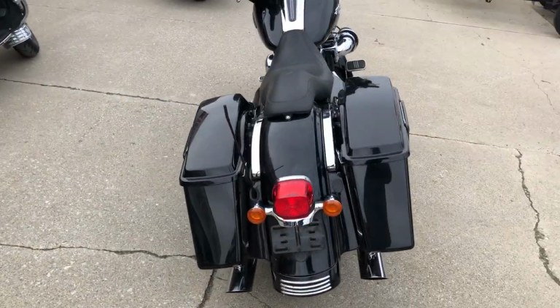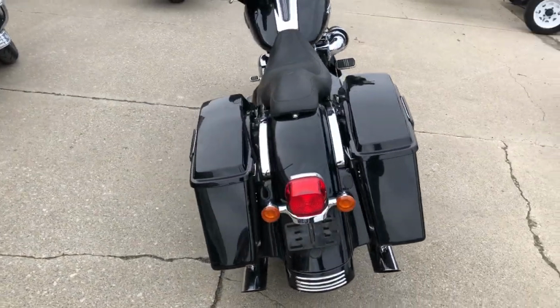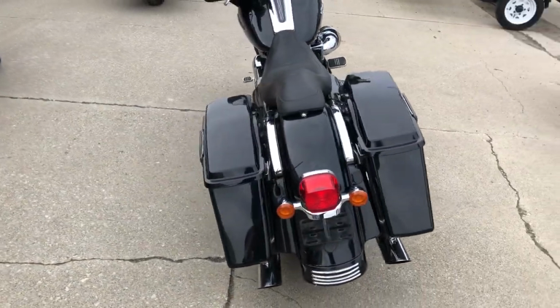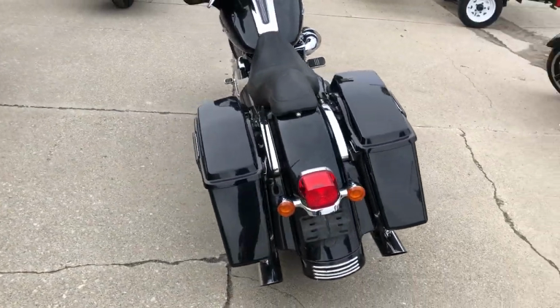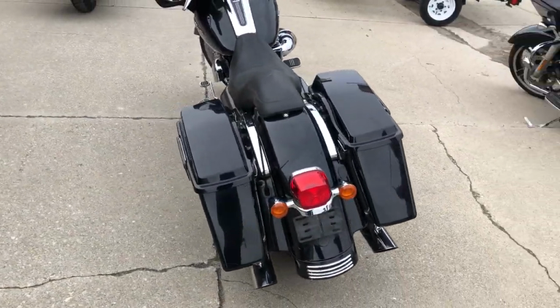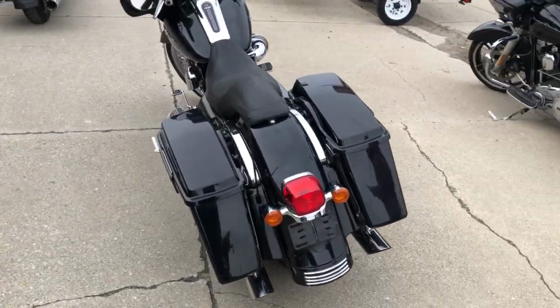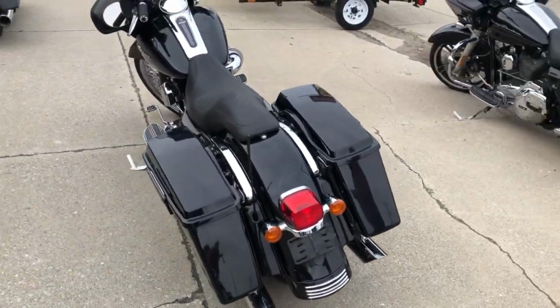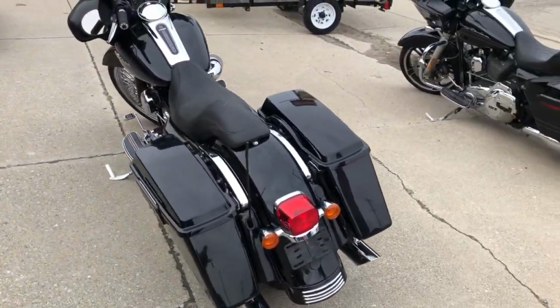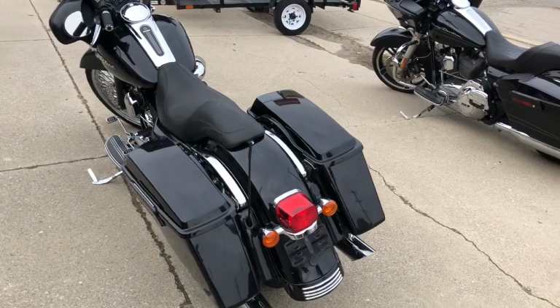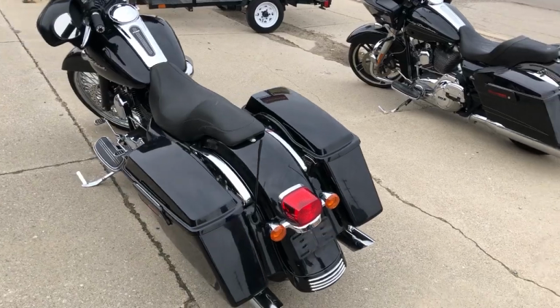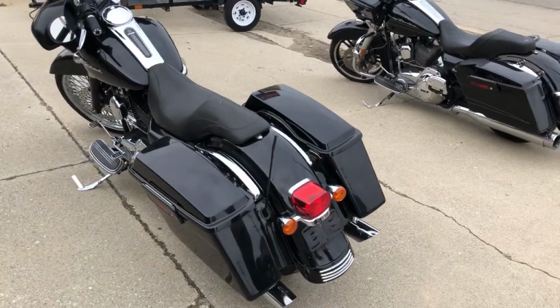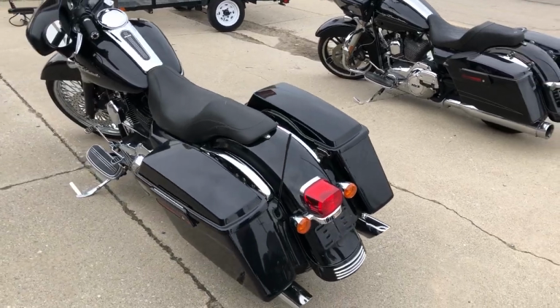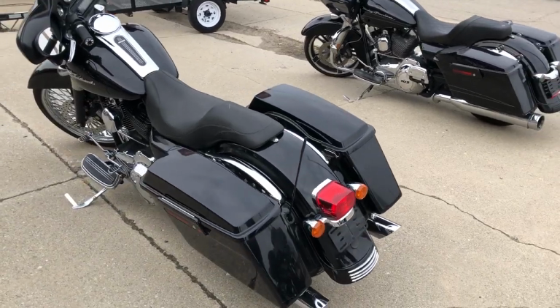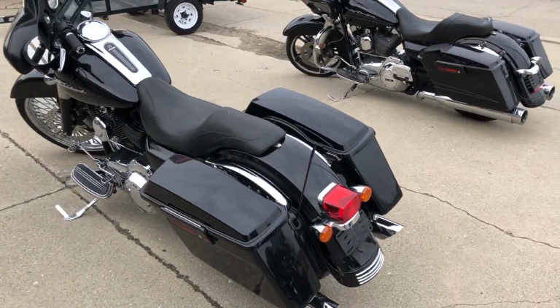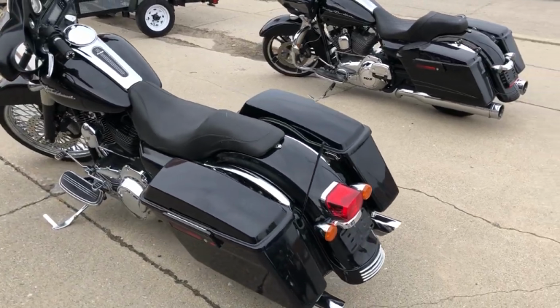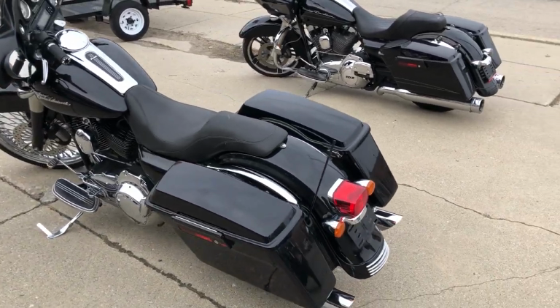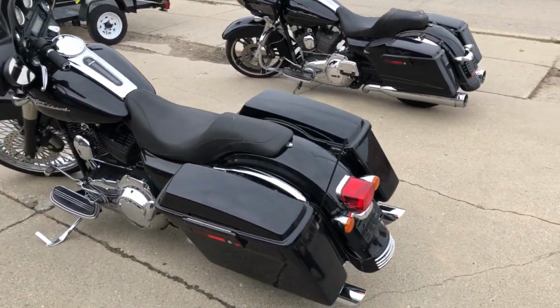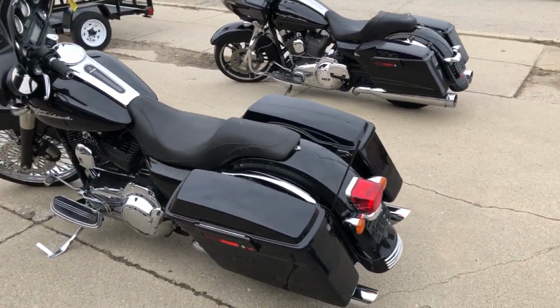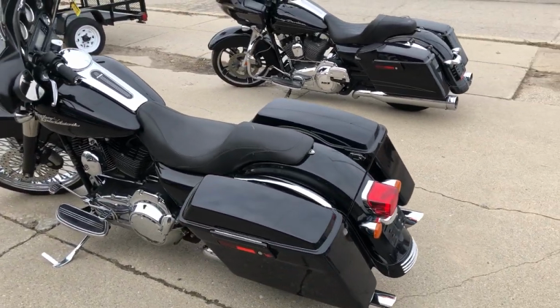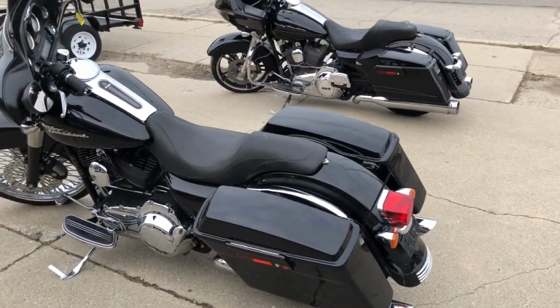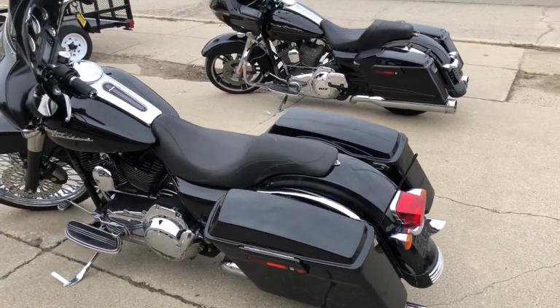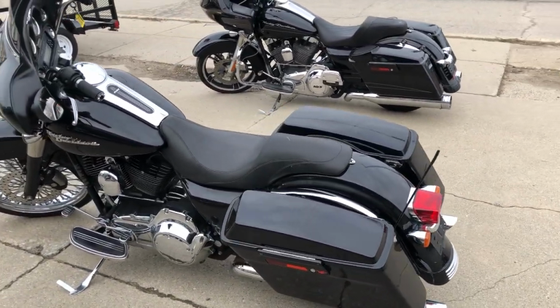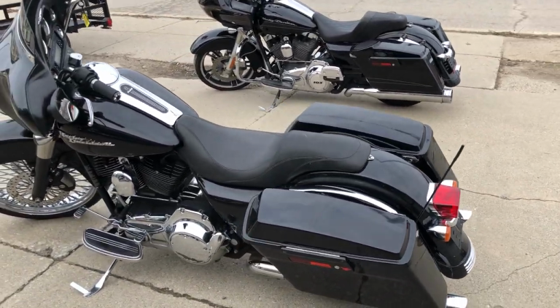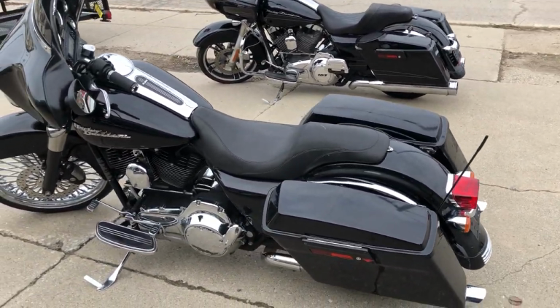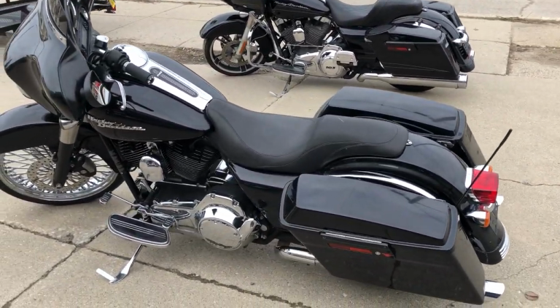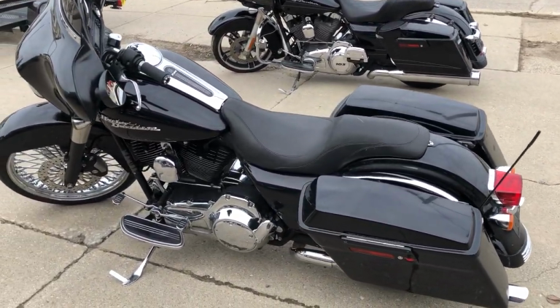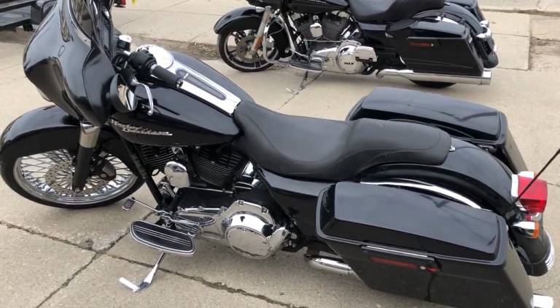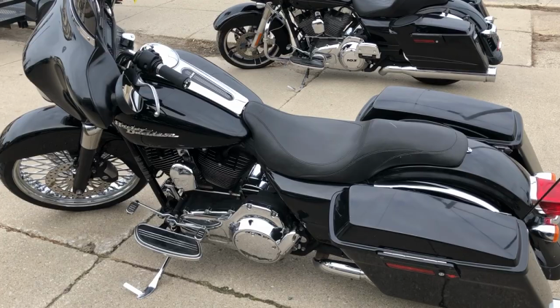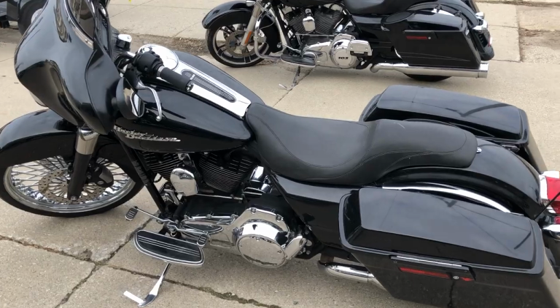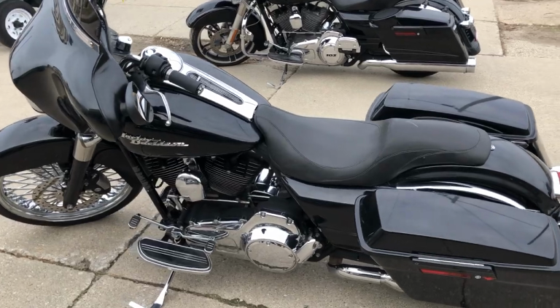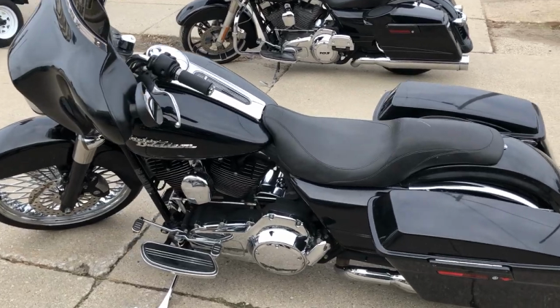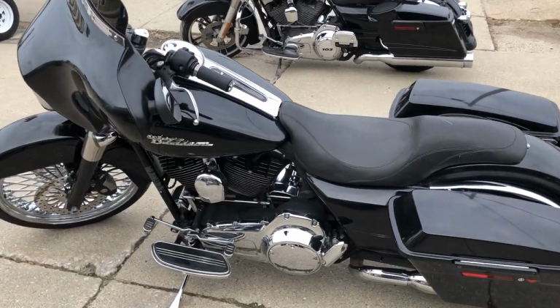It's just been serviced at the dealership, inspected, all fluids have been changed, and it's ready to ride. It's a great bike for the money, and you can stand out from the crowd.